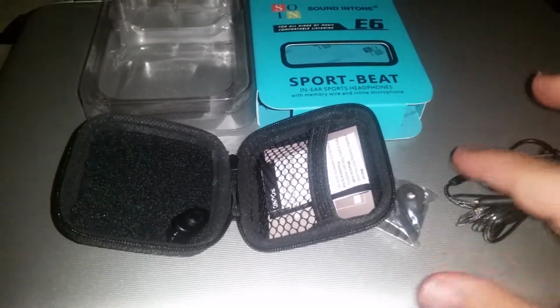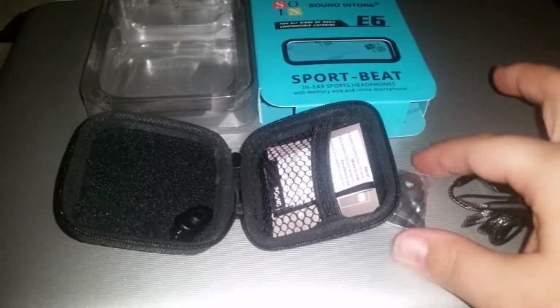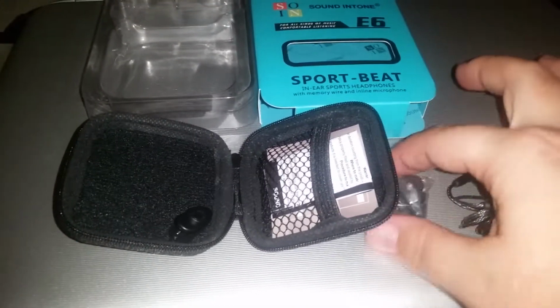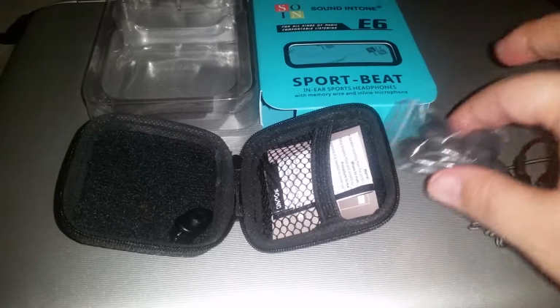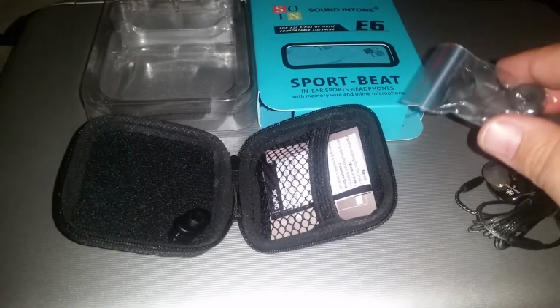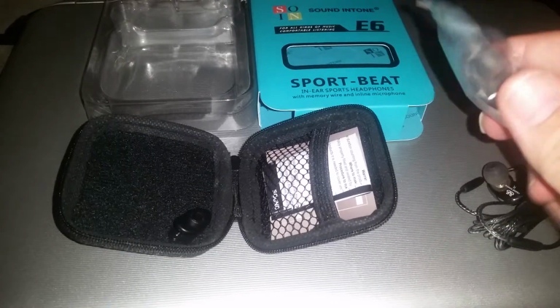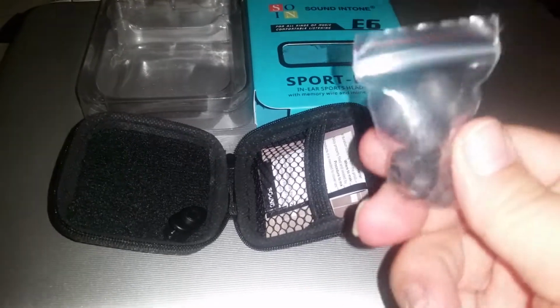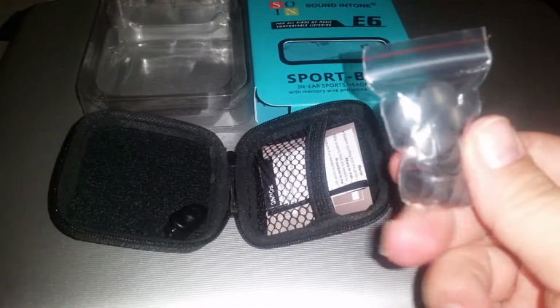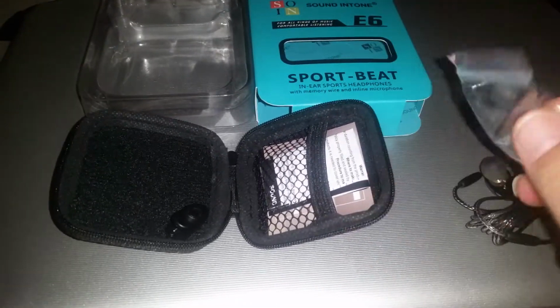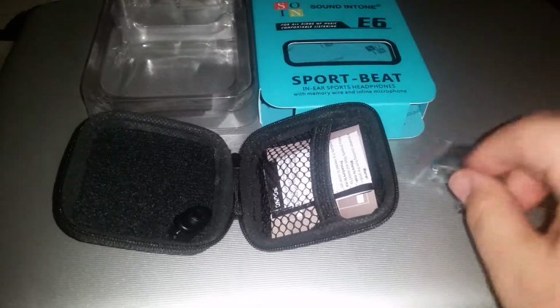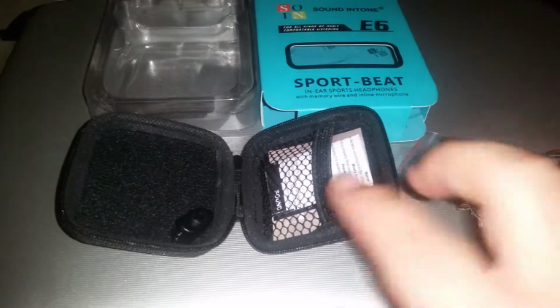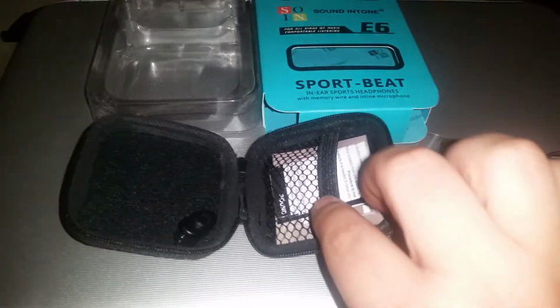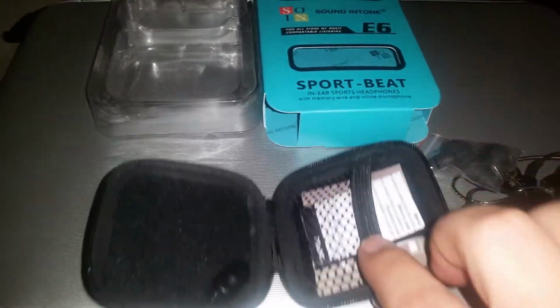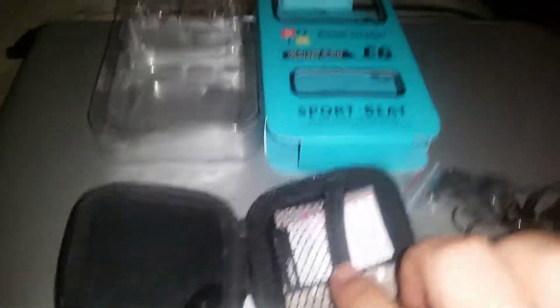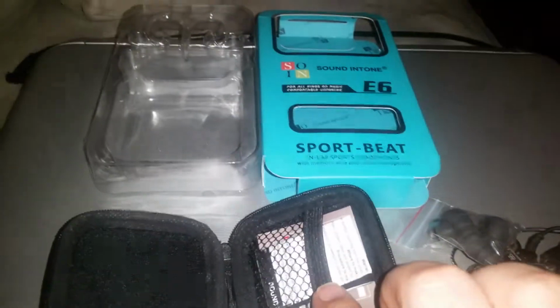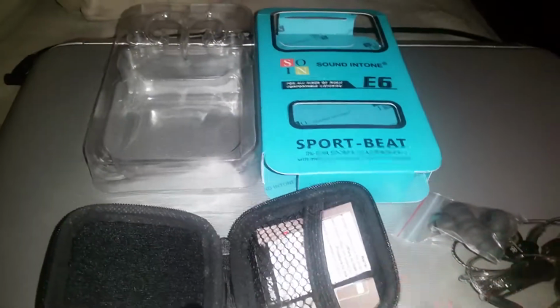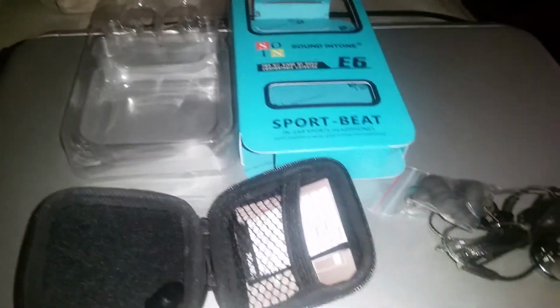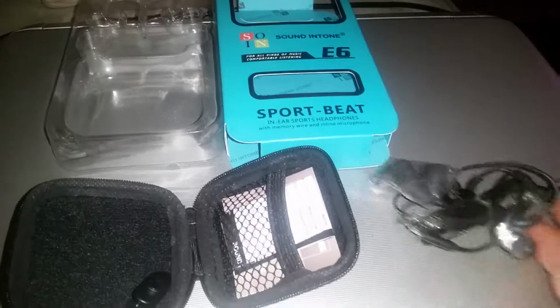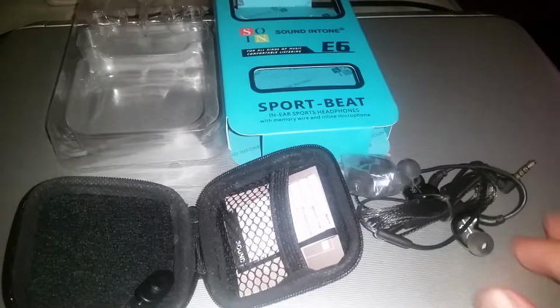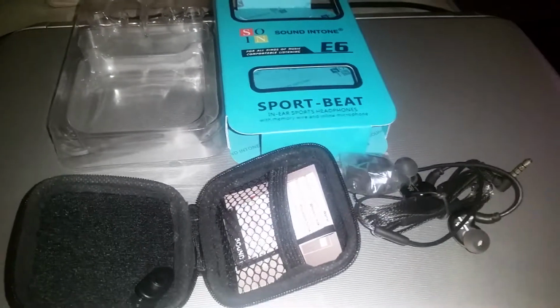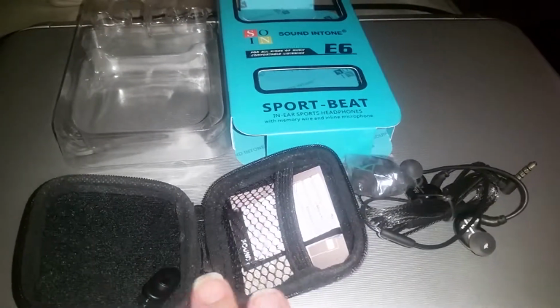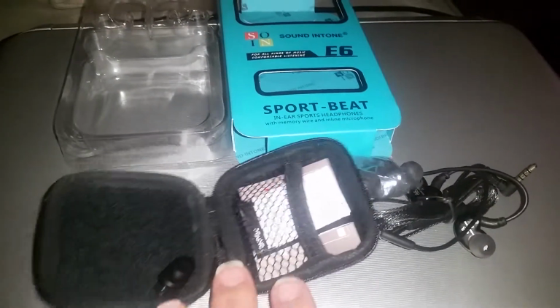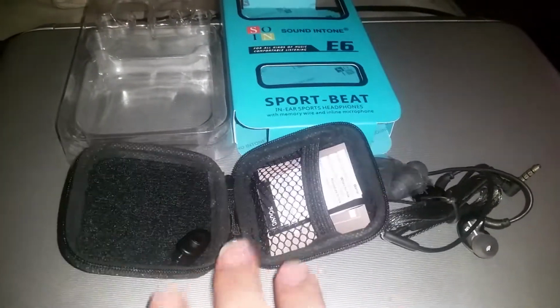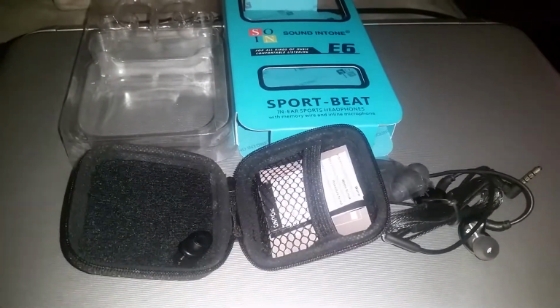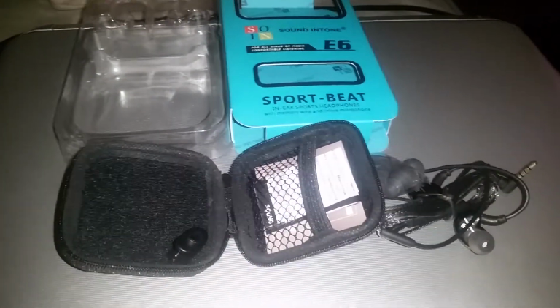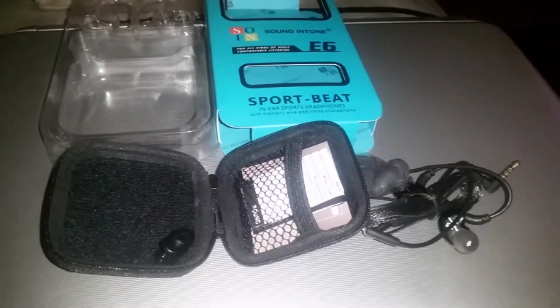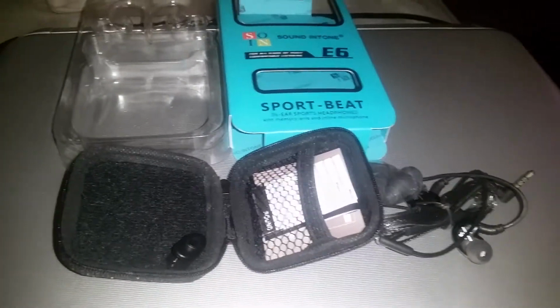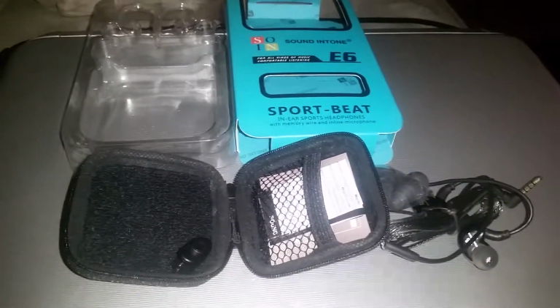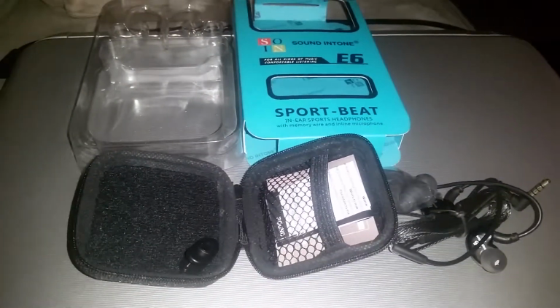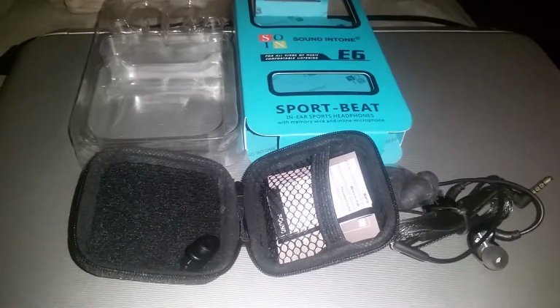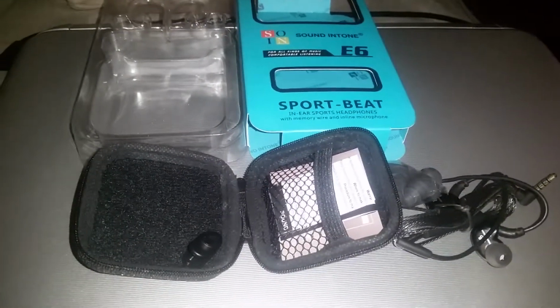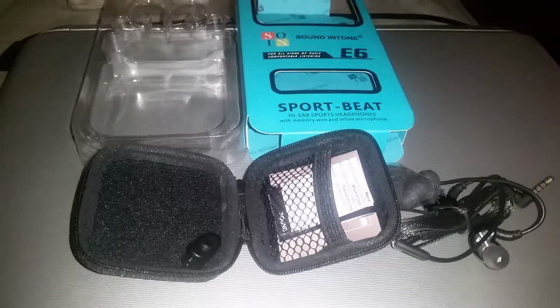It comes with extra ear tips for a great fit and a little case to store everything in. Overall they're very good quality. I'm going to give them to my son for Christmas because he needed new earphones and he'll love these.